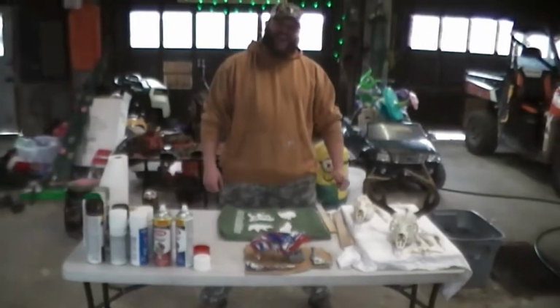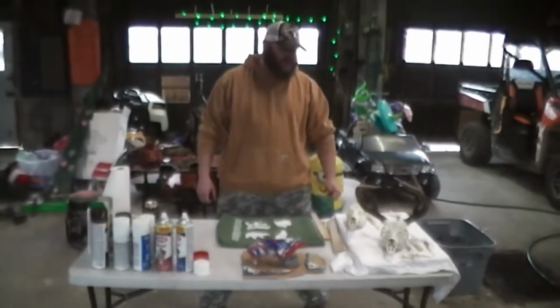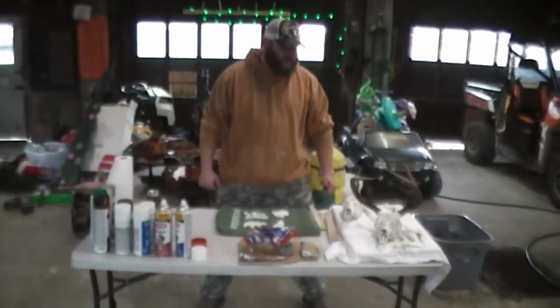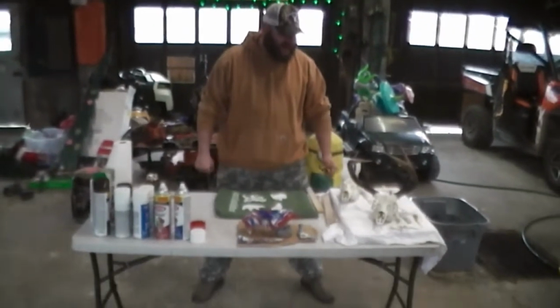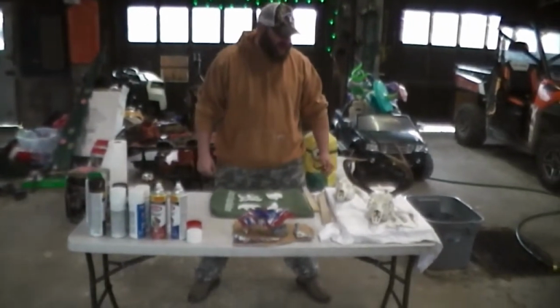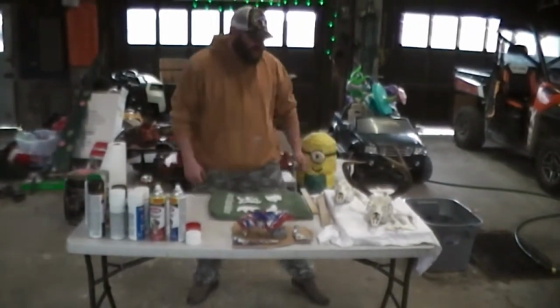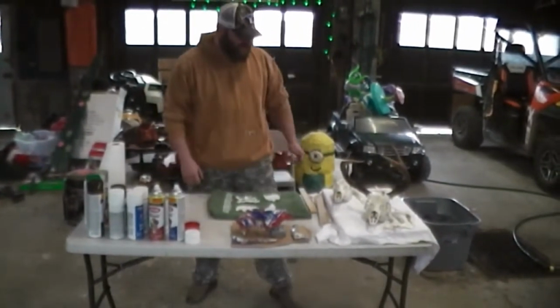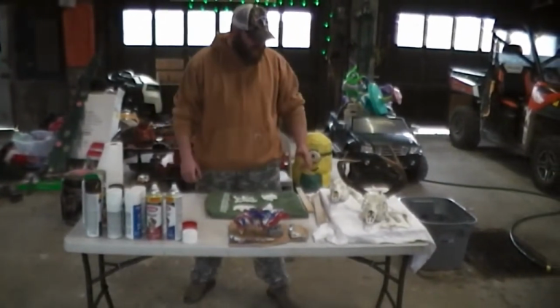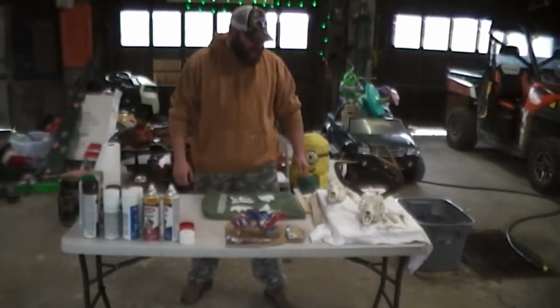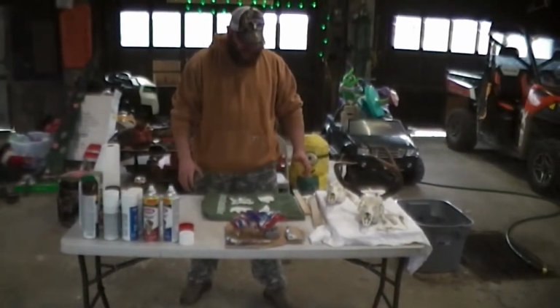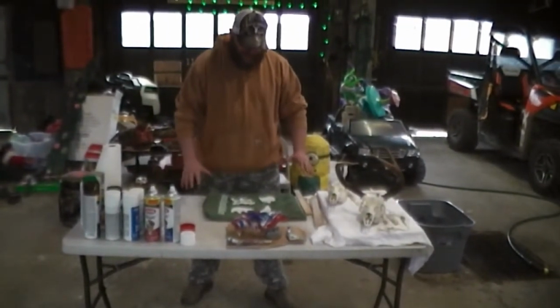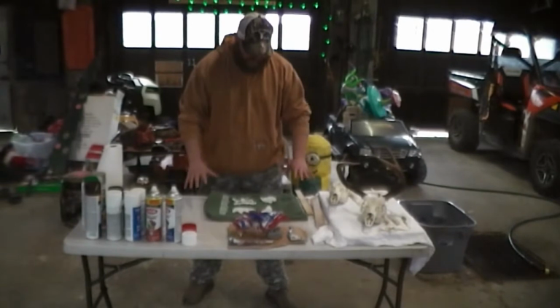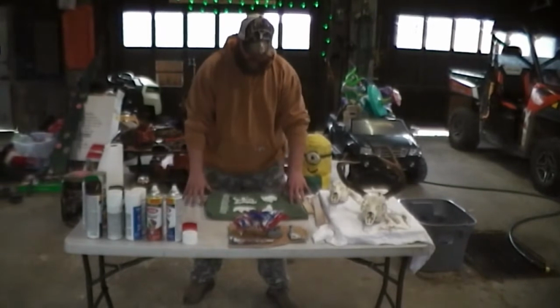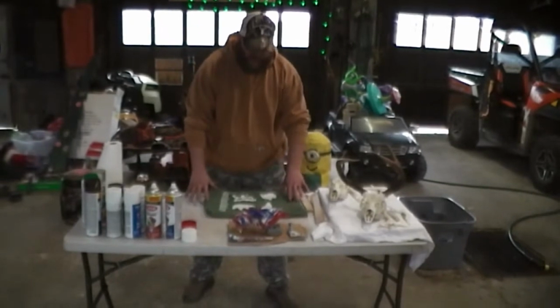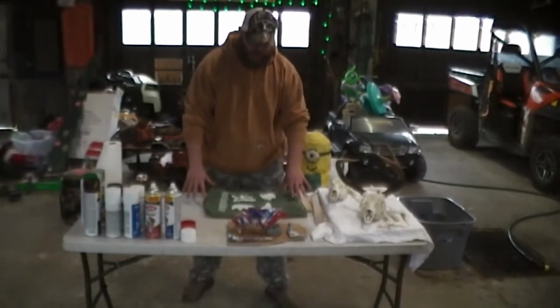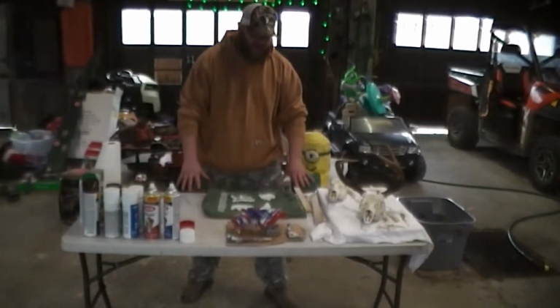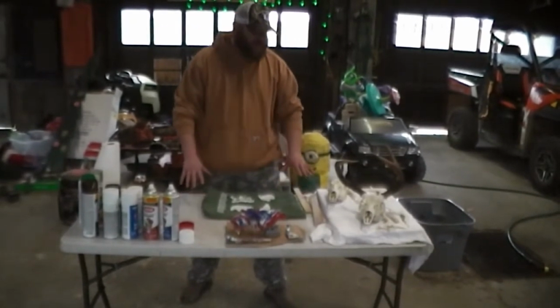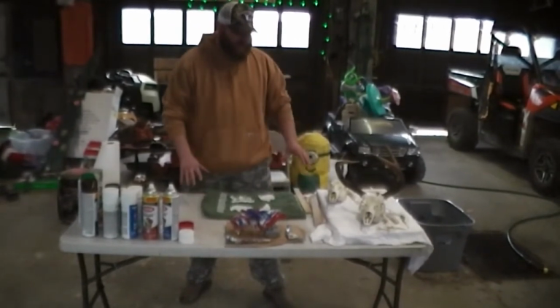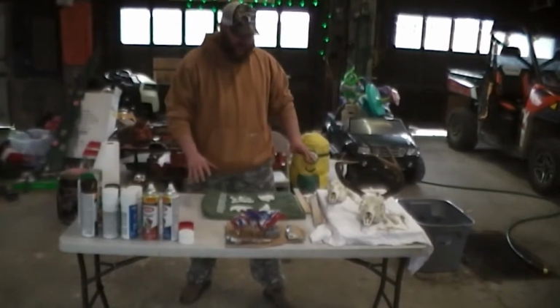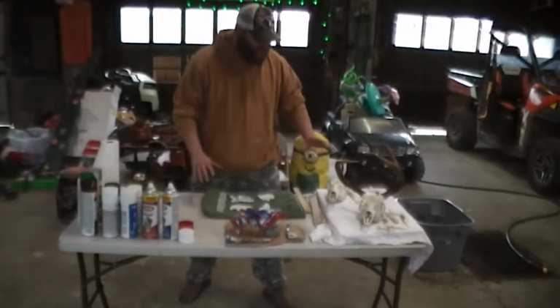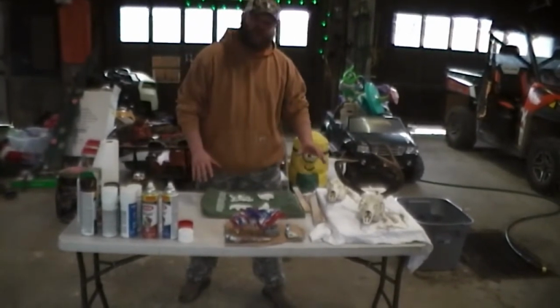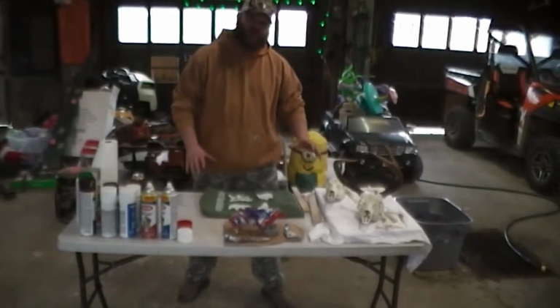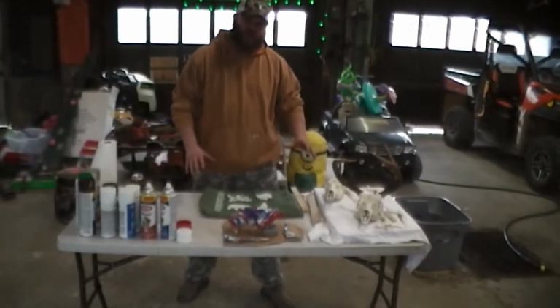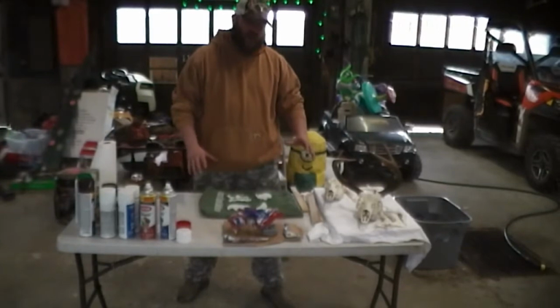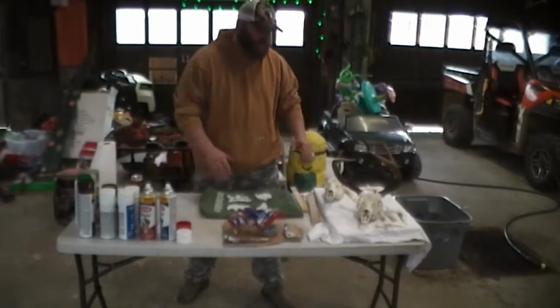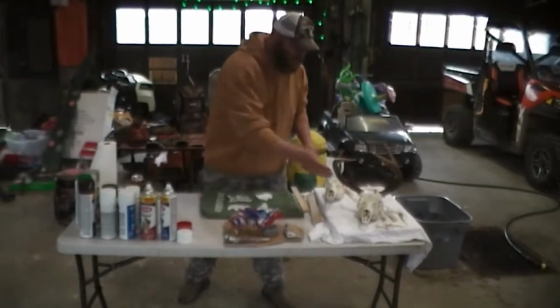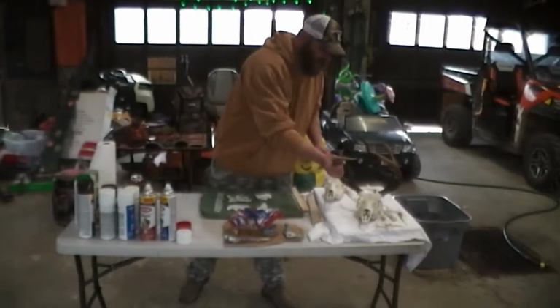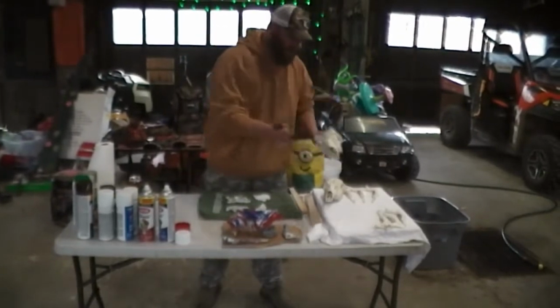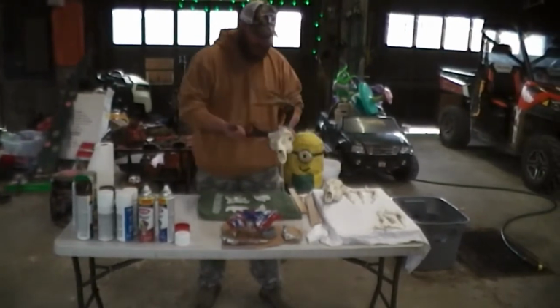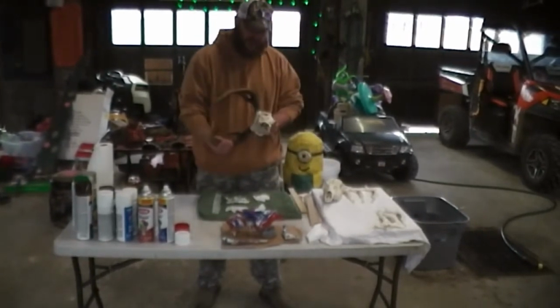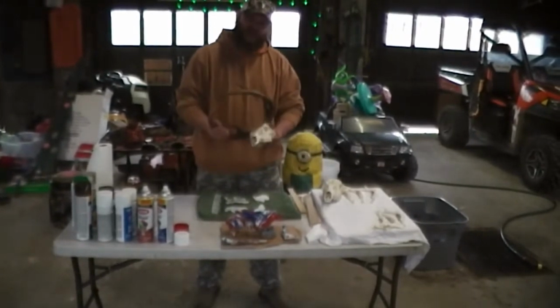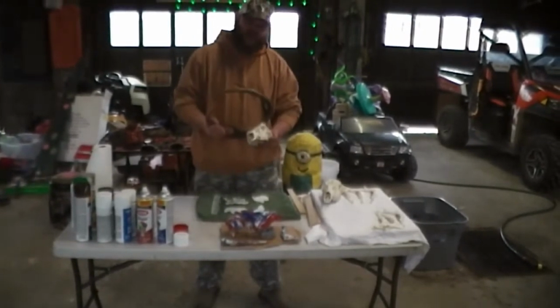Hey guys, welcome to Freezer Bound Outdoors, Freezer Bound TV. Today we're going to be hydro dipping some skulls. We have a tutorial on how to European mount them, how to boil them off, get them nice and clean.